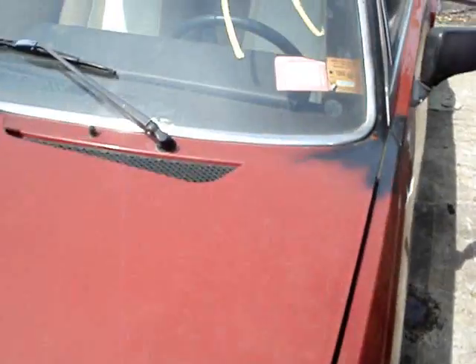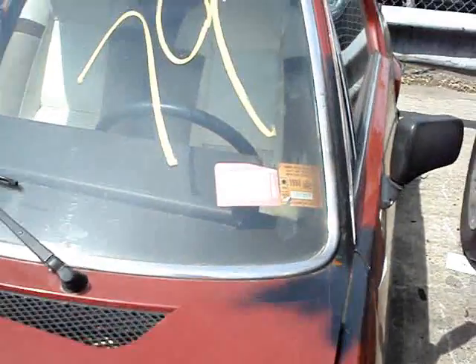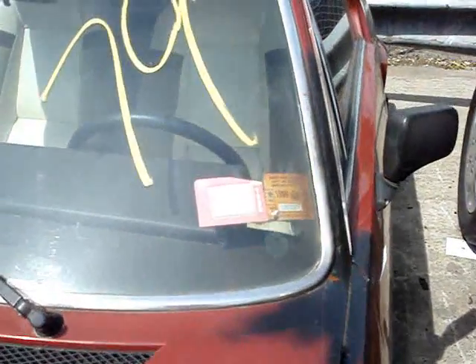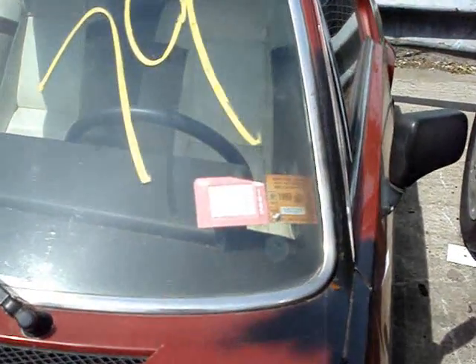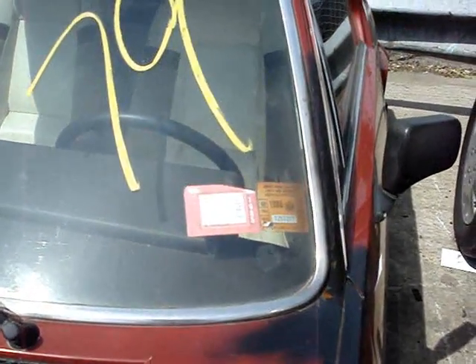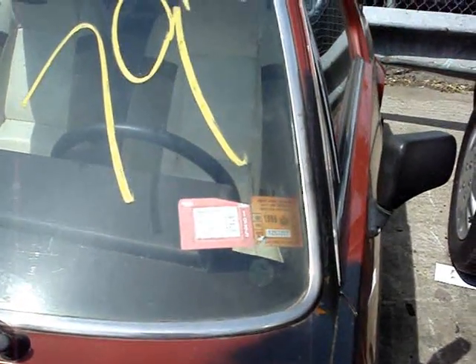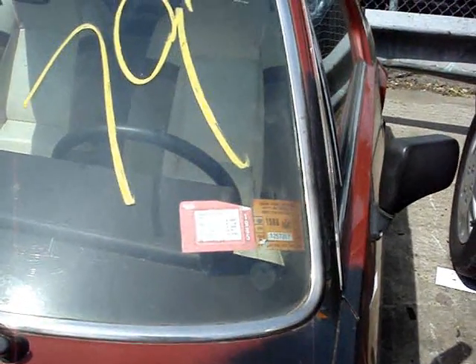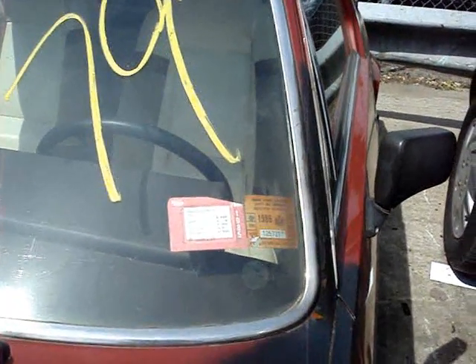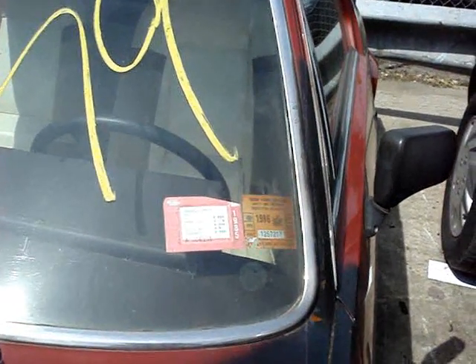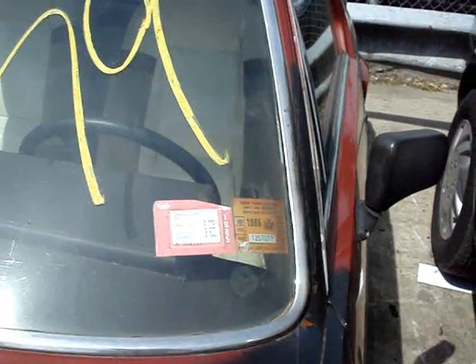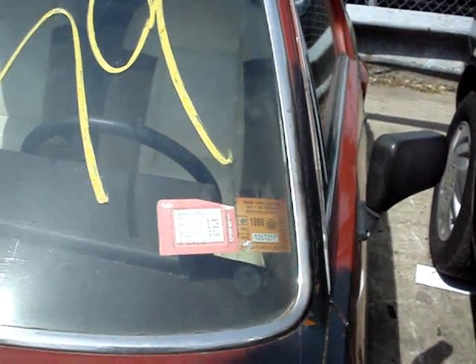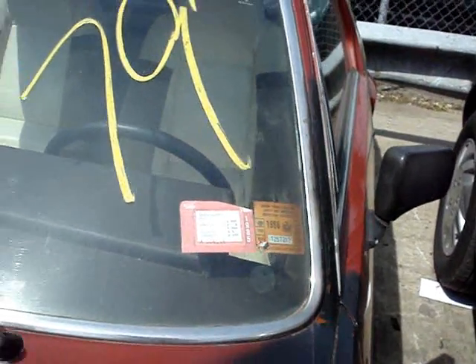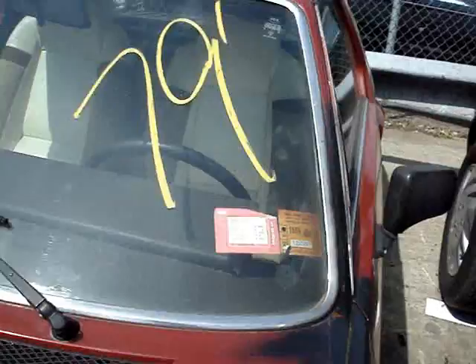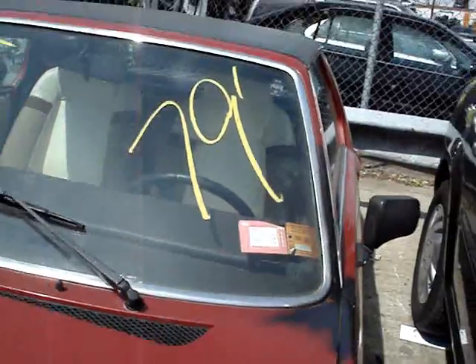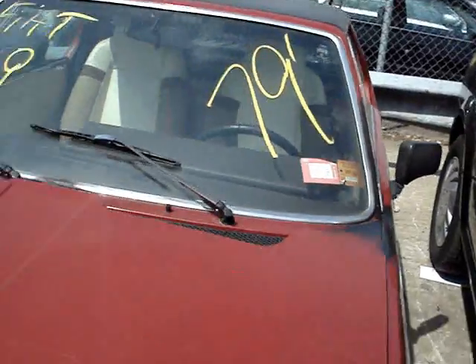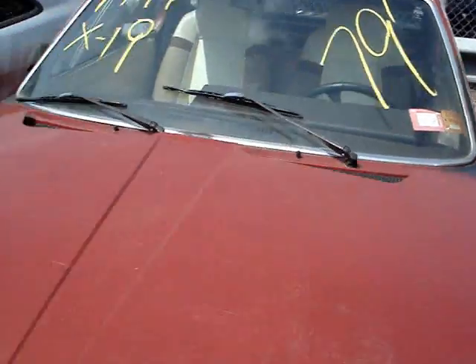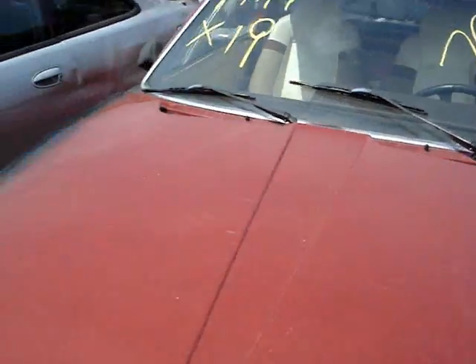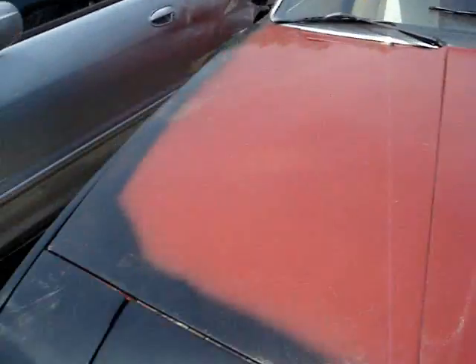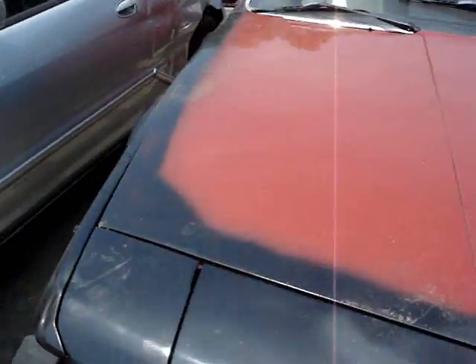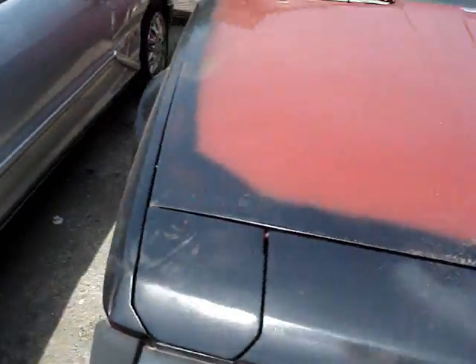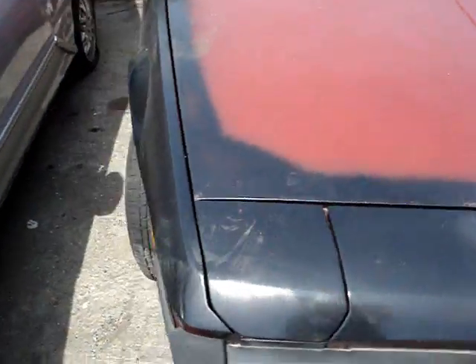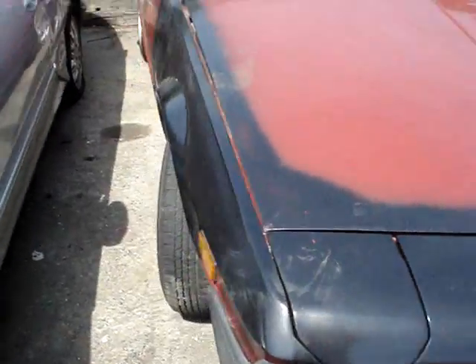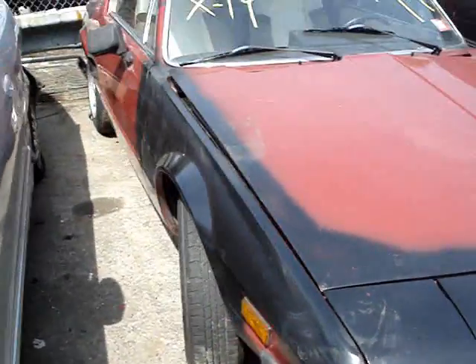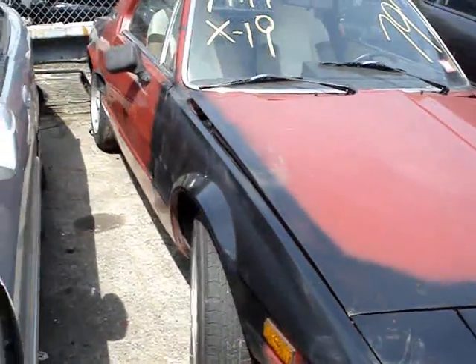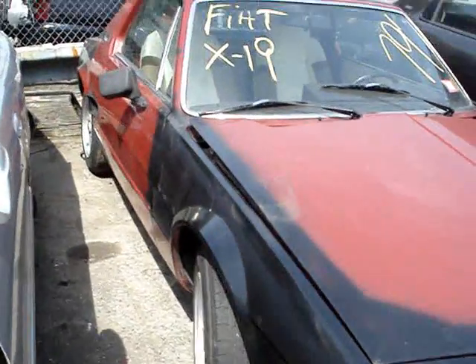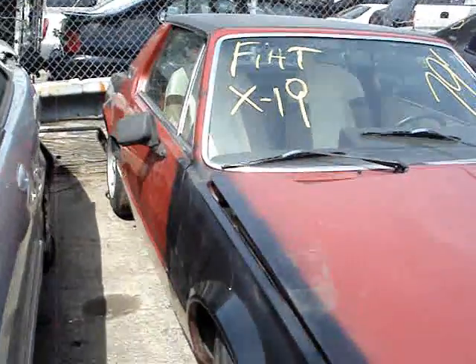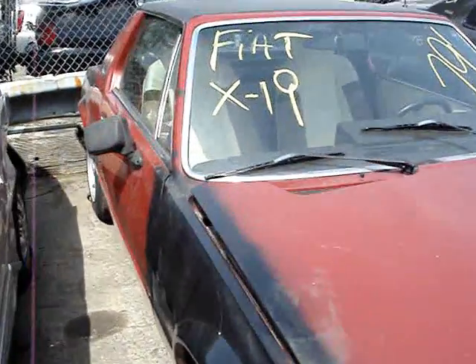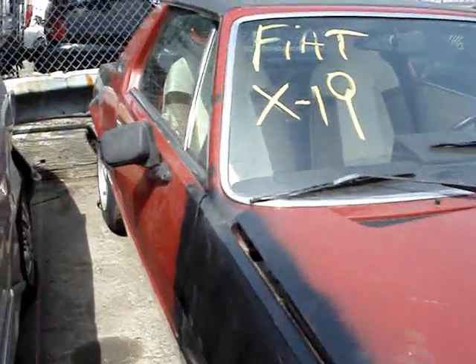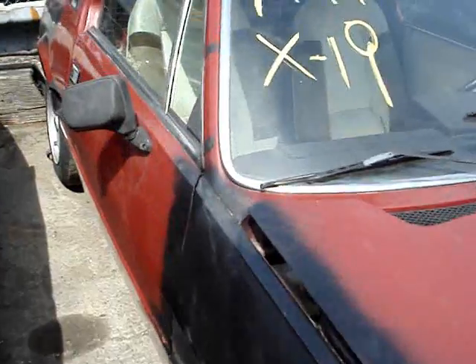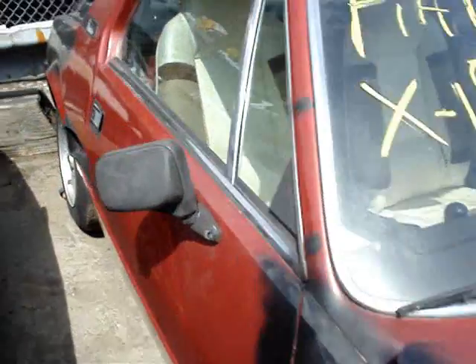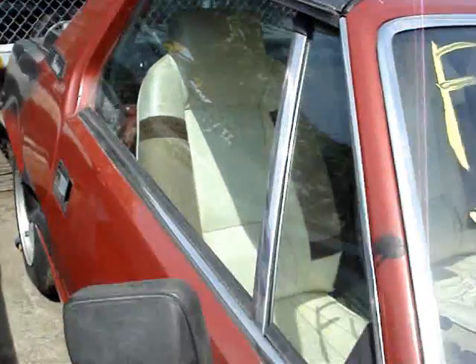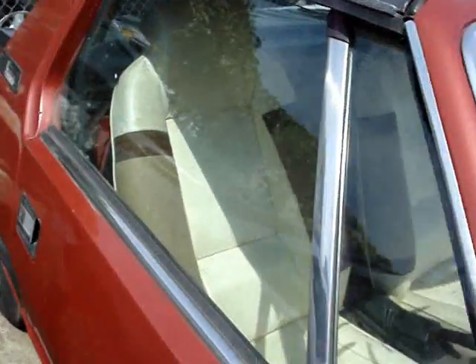The car's not in too bad of shape. Look at the old stickers on it from 1985 and '86. It's primed up. Everything seems to be here.